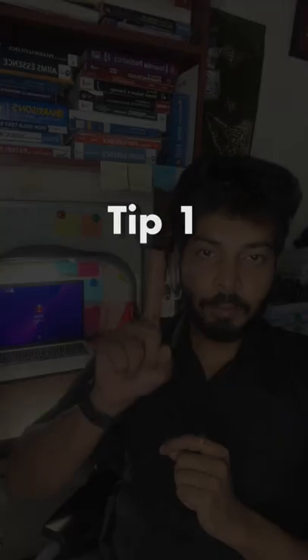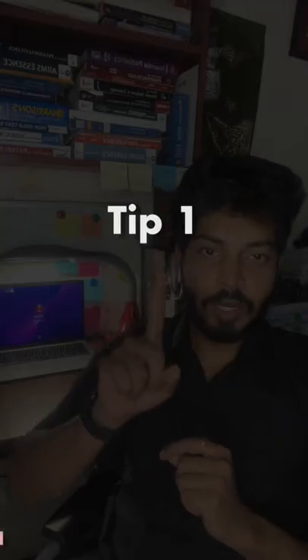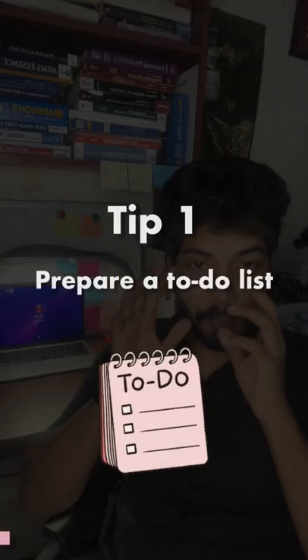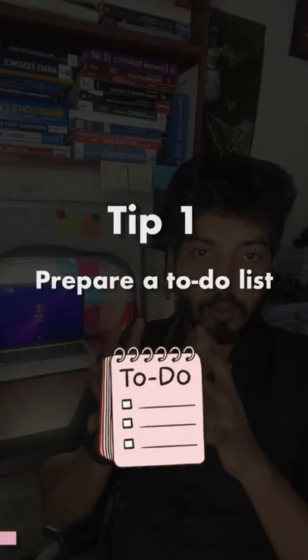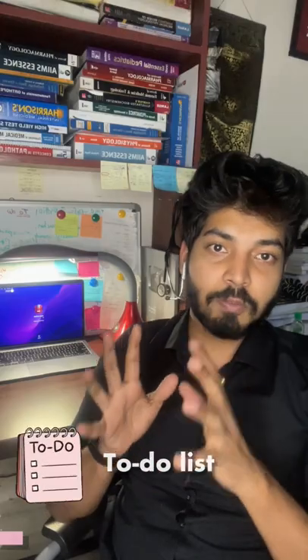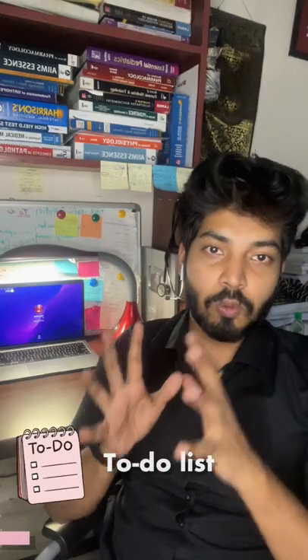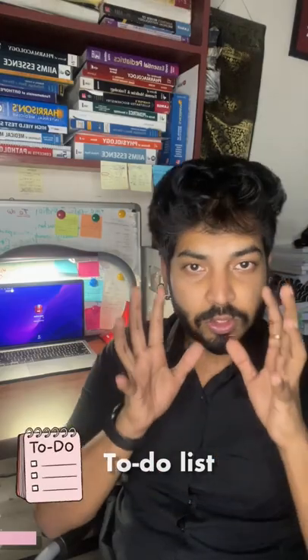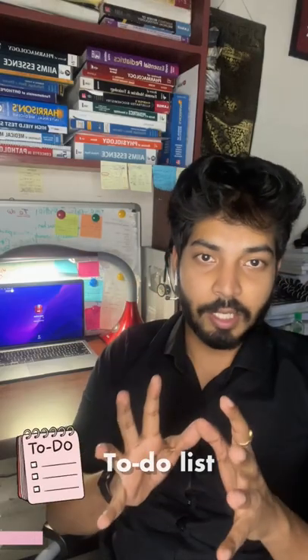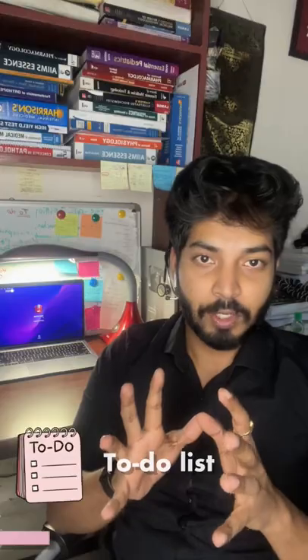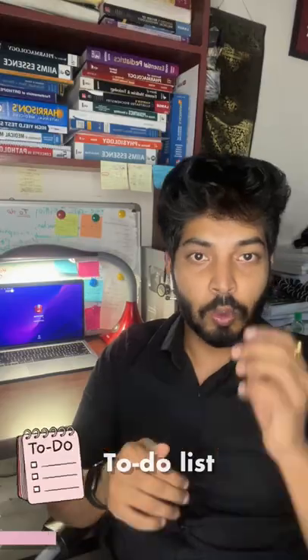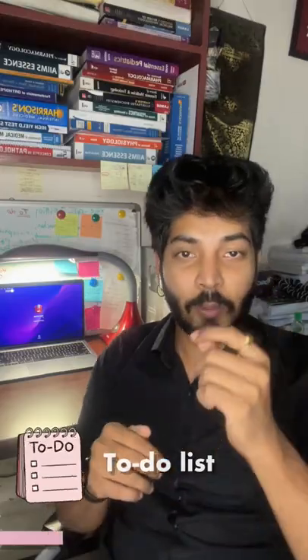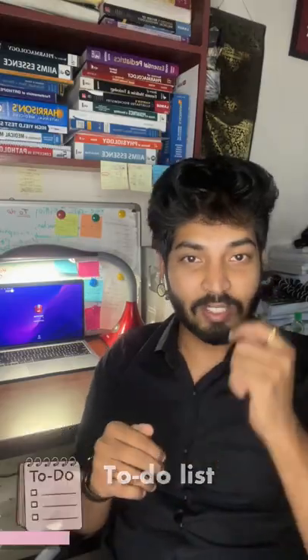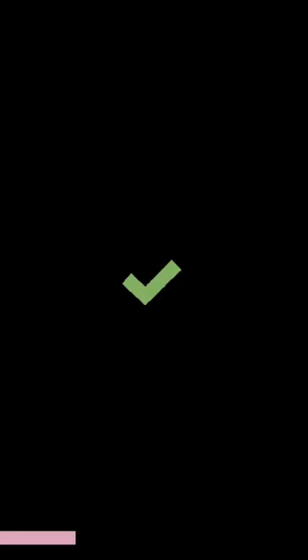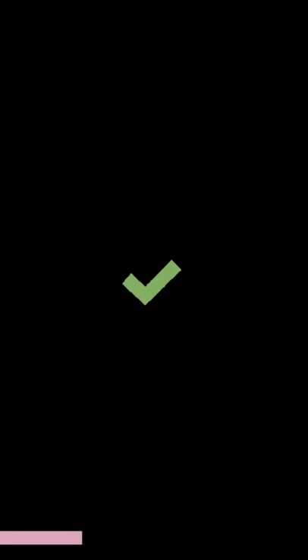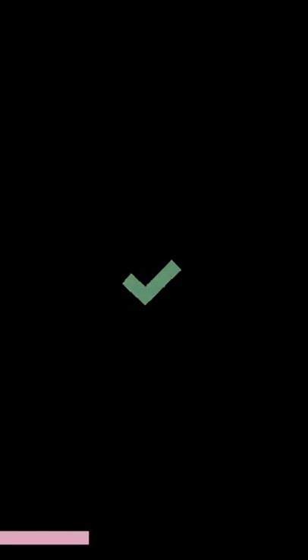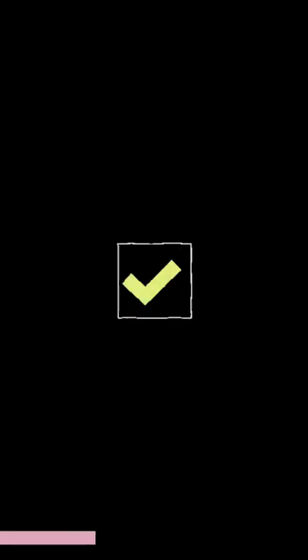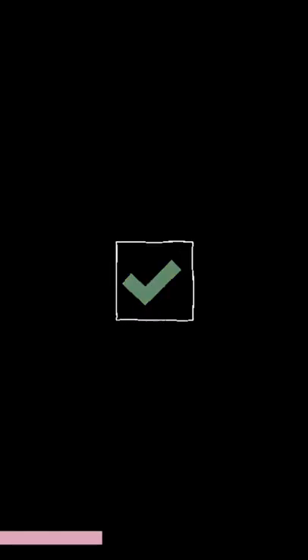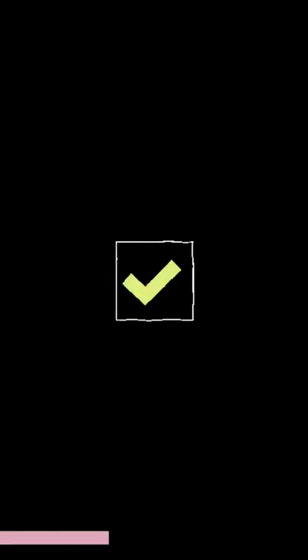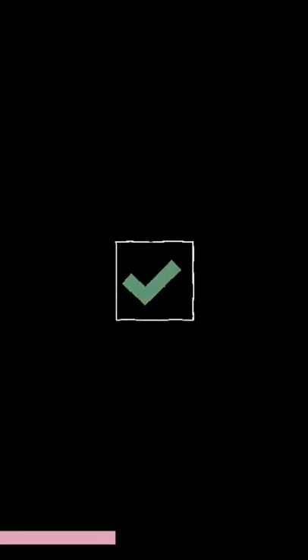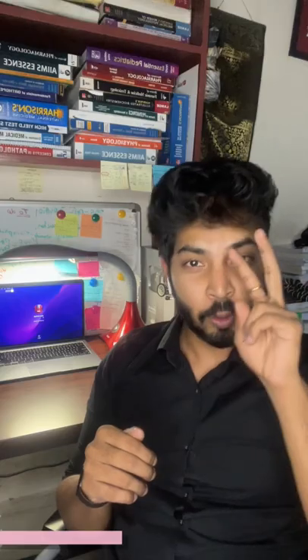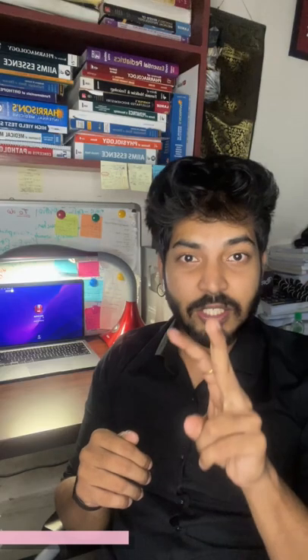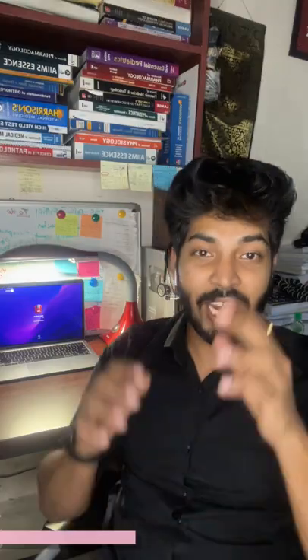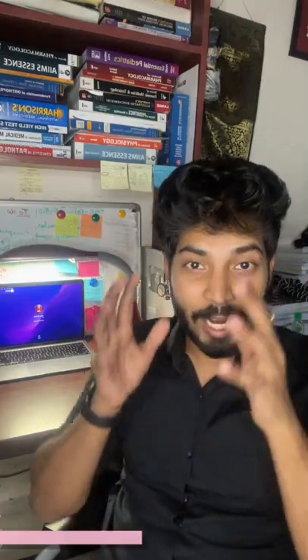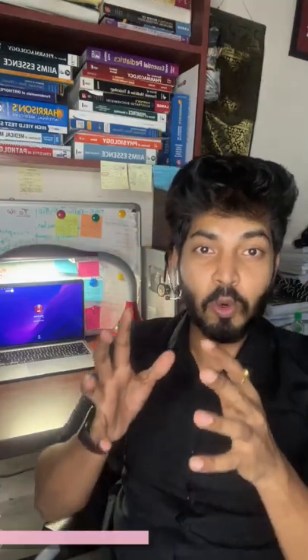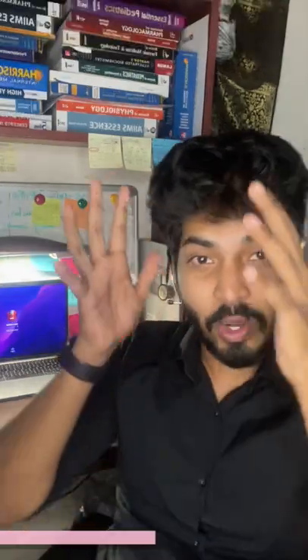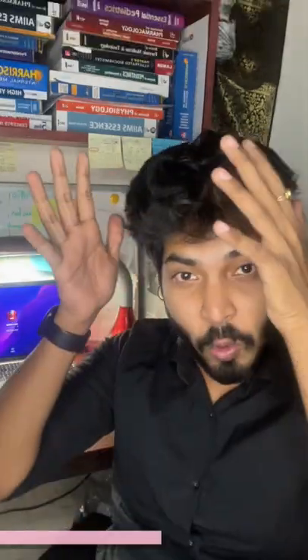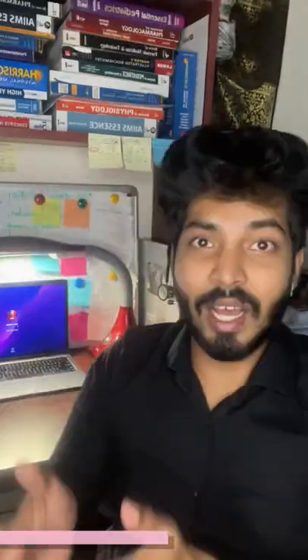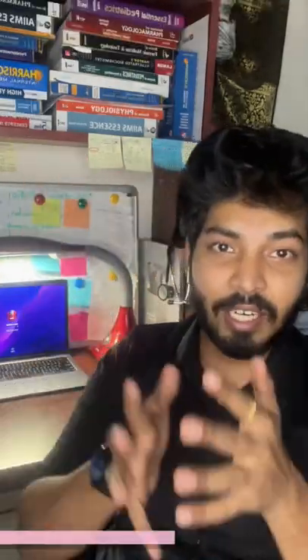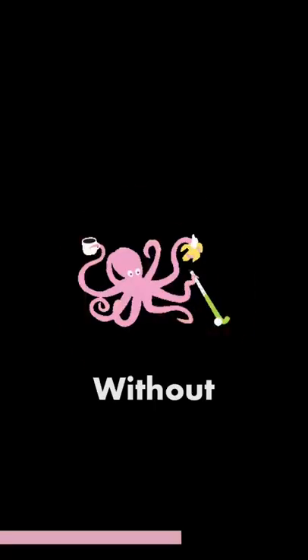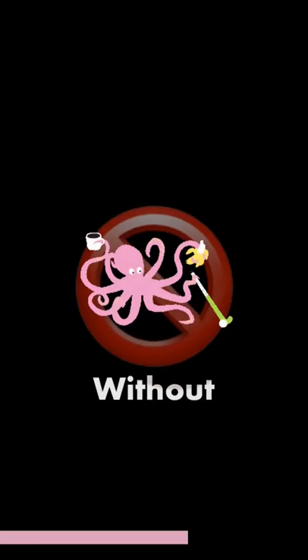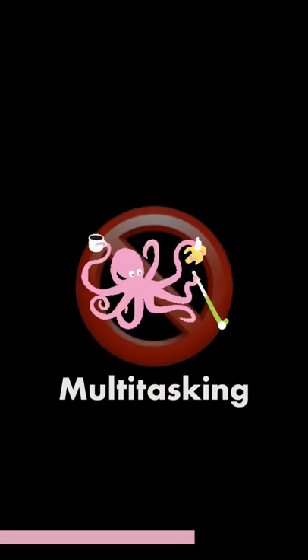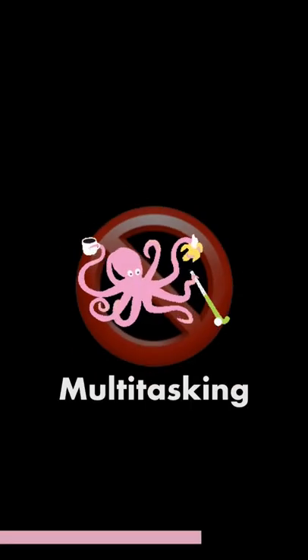Tip number 1: Prepare your to-do list before you start the day. A to-do list will give you a sense of accomplishment when you tick these checkboxes. It will help you focus on one task at a time without multitasking much.